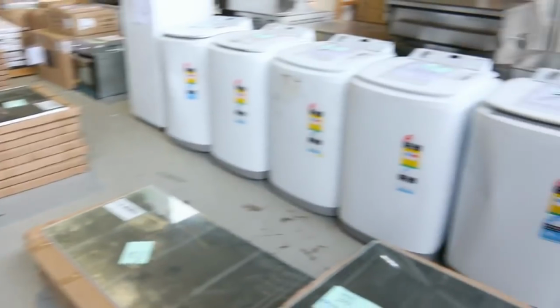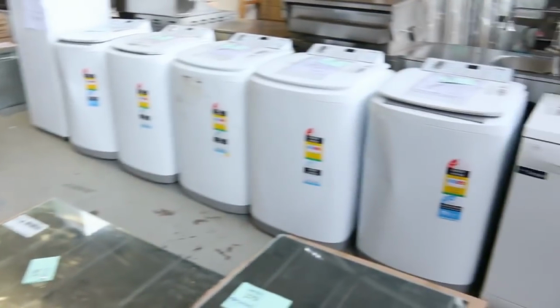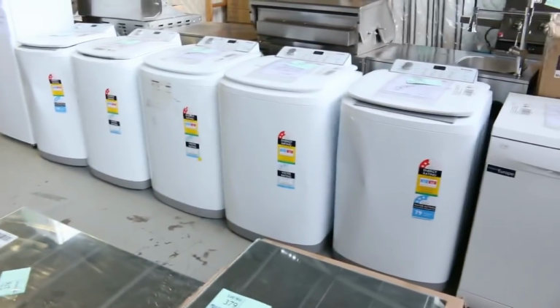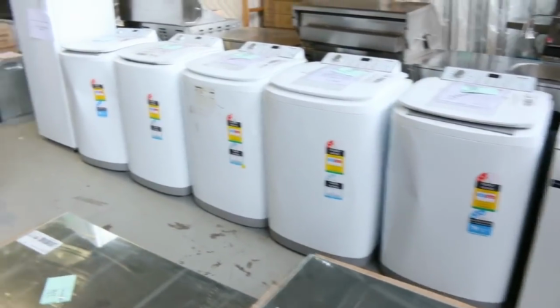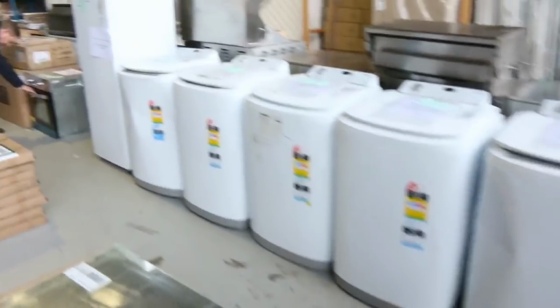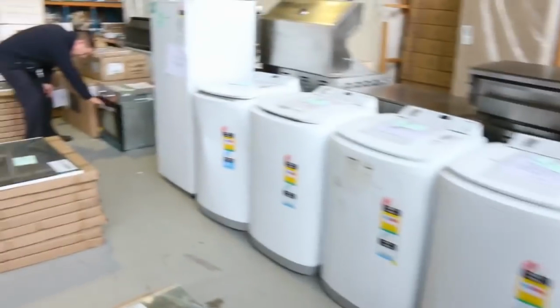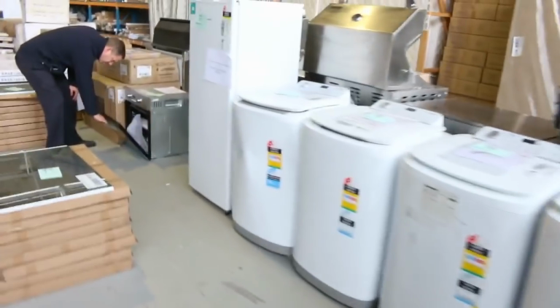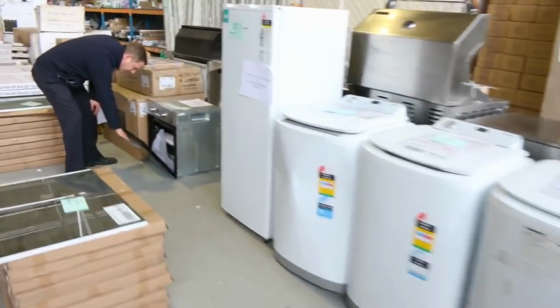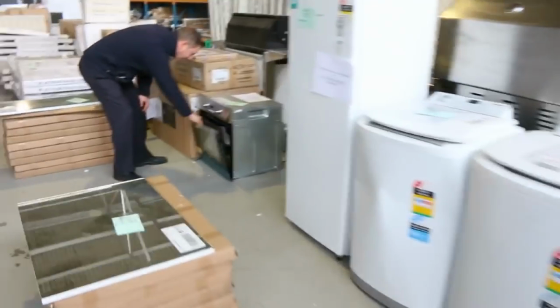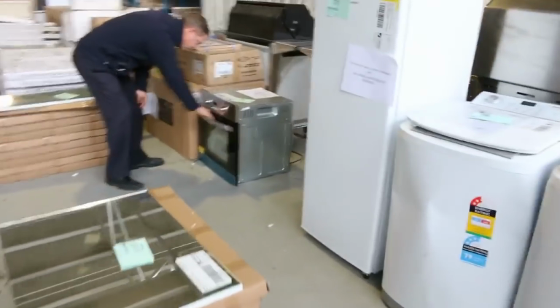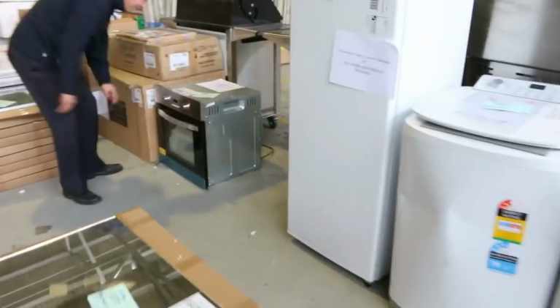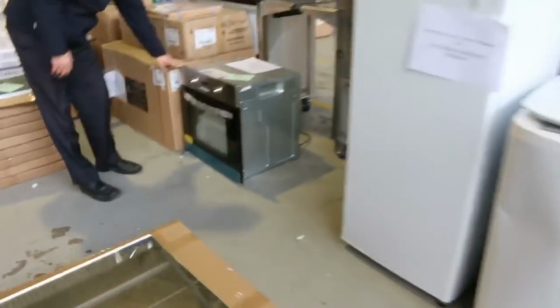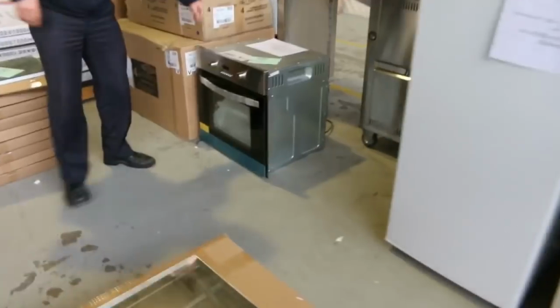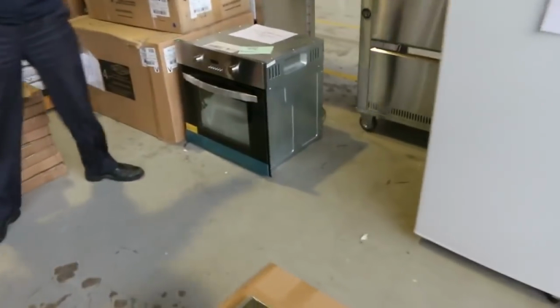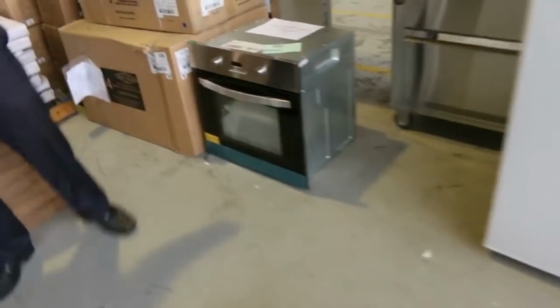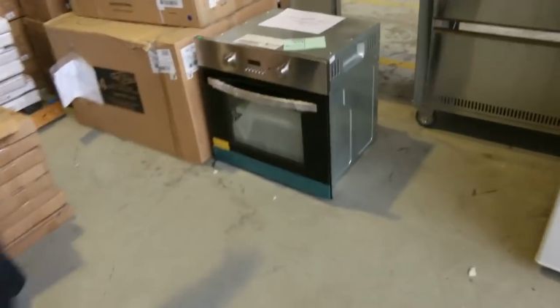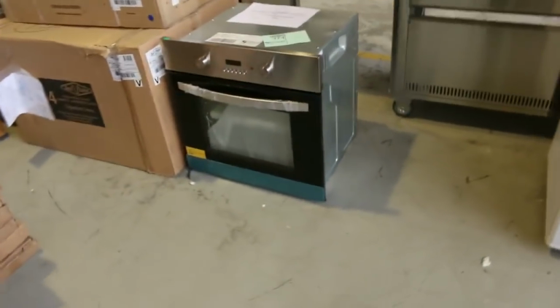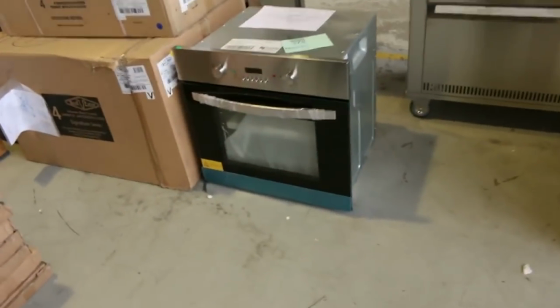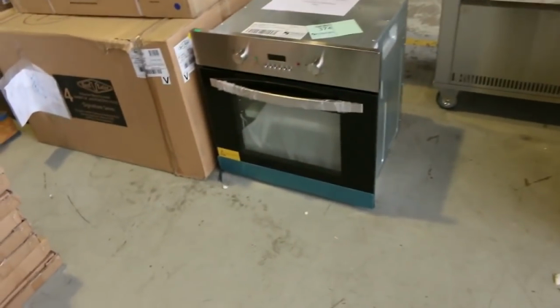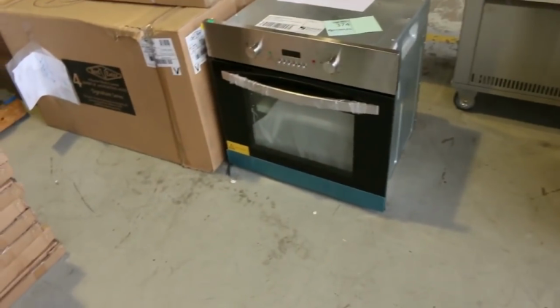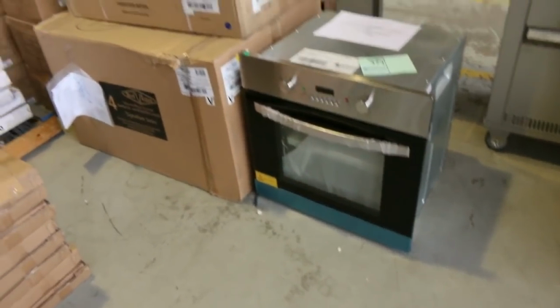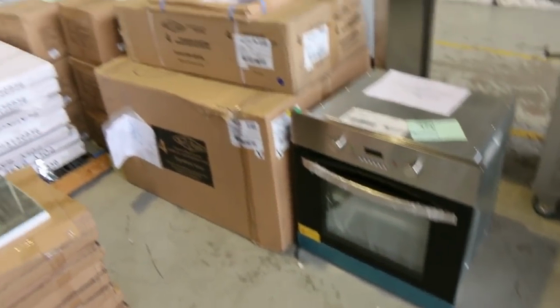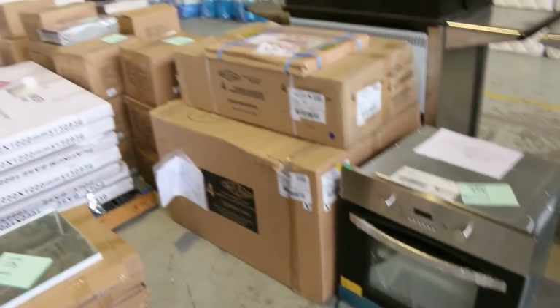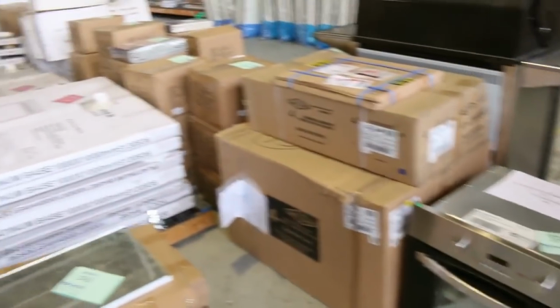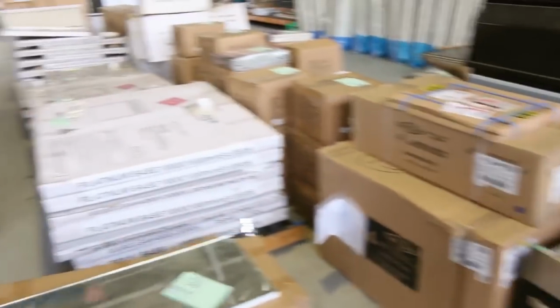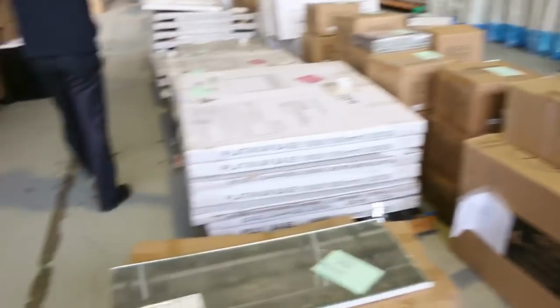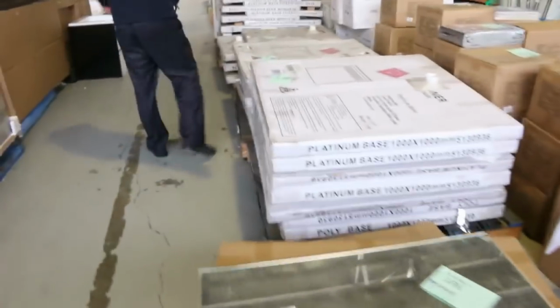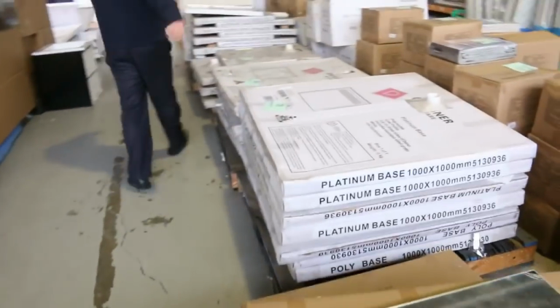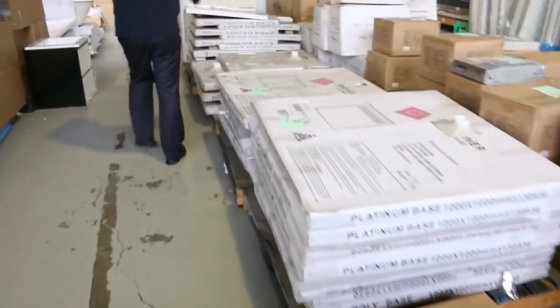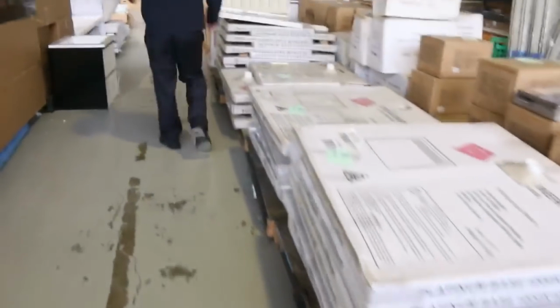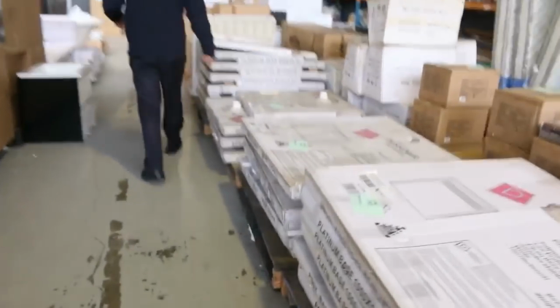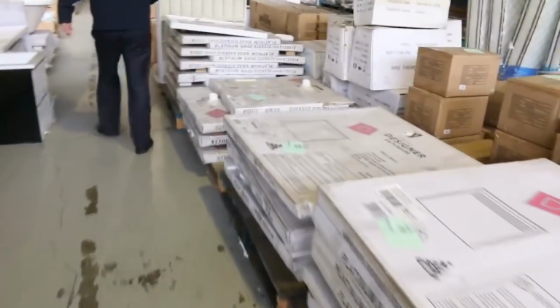This is a nice looking electric oven with a 12-month warranty. I'd reckon we'll get that going for around the low hundreds - about a hundred bucks - so that'll be a bargain for somebody.